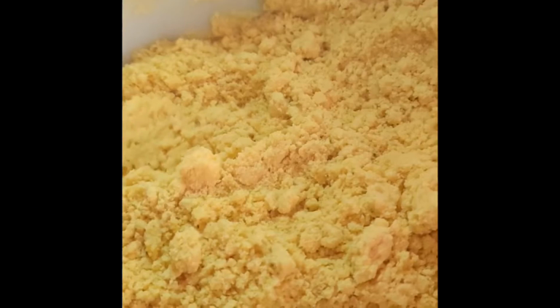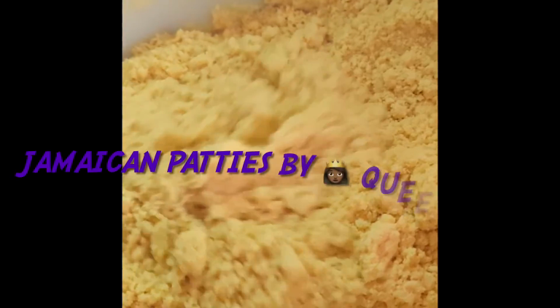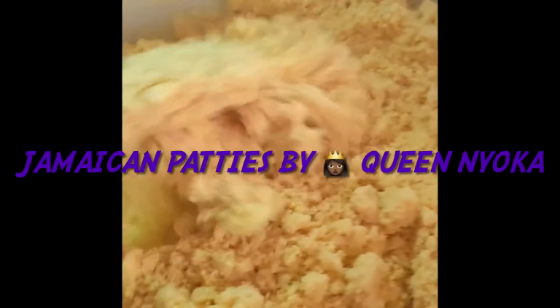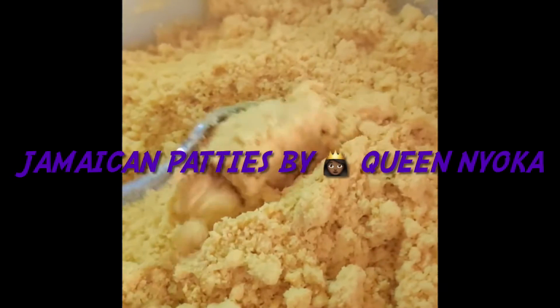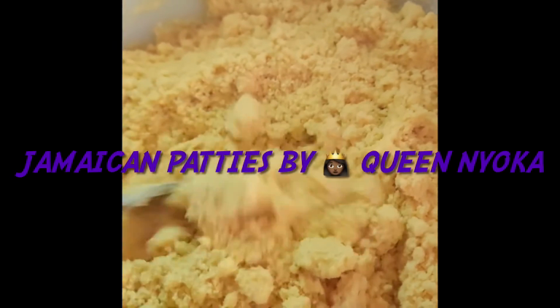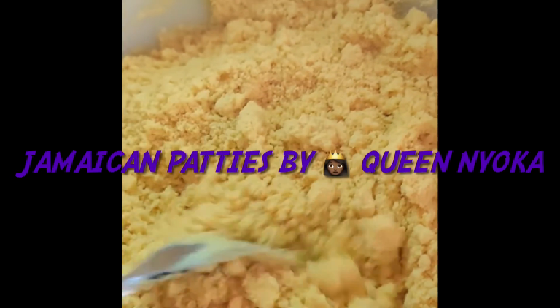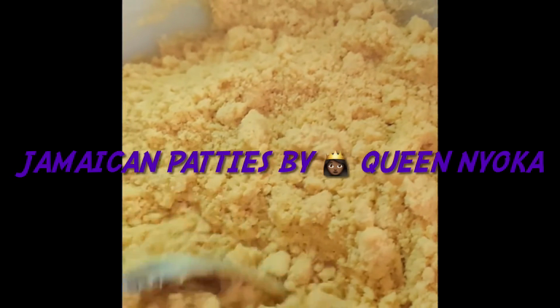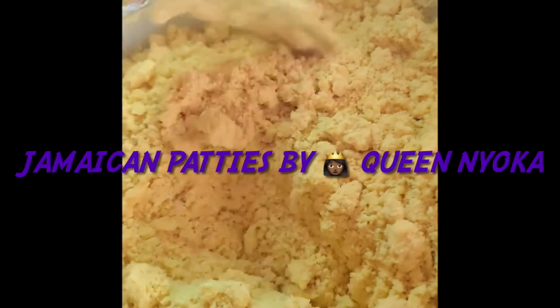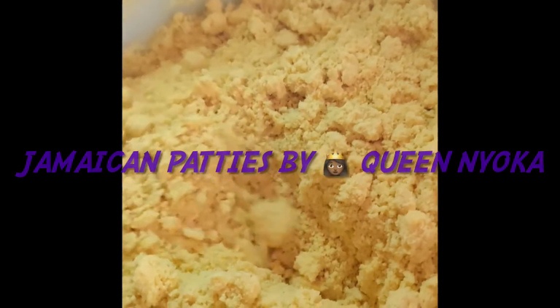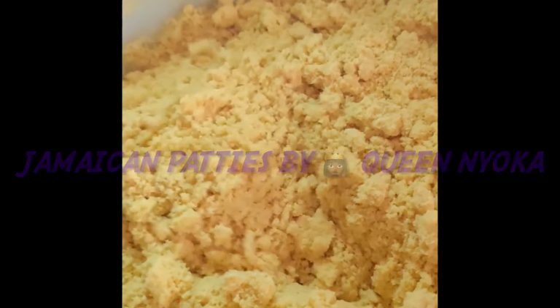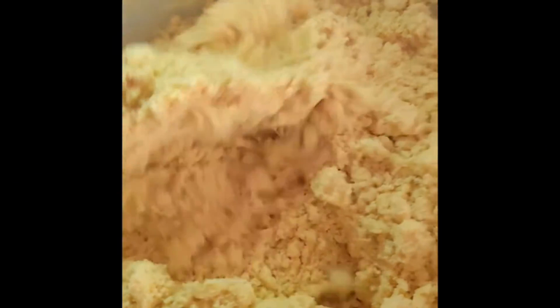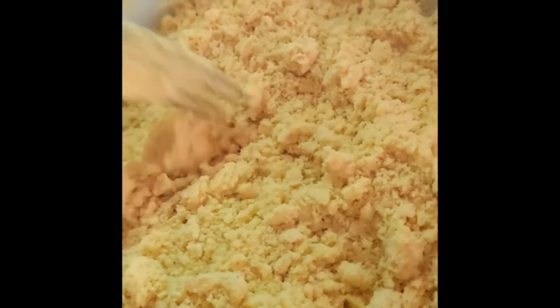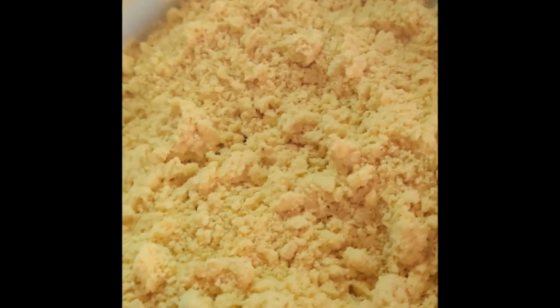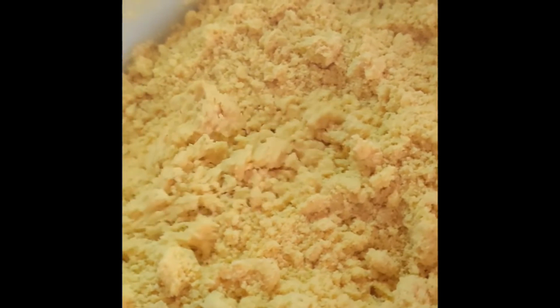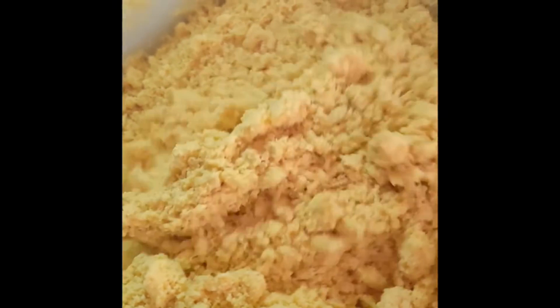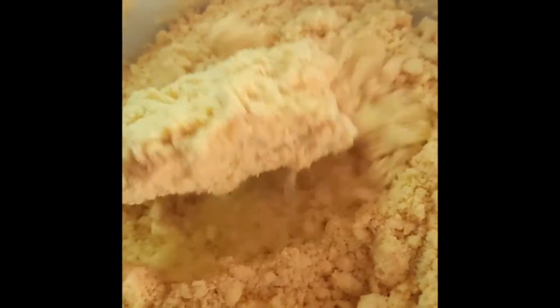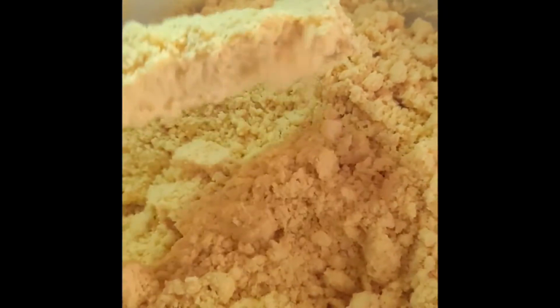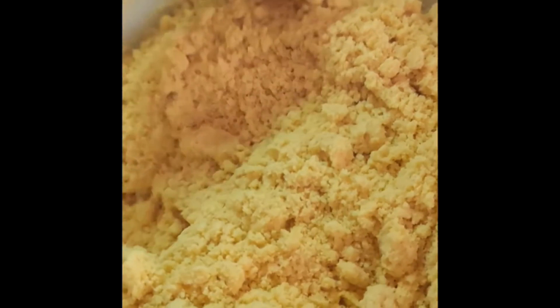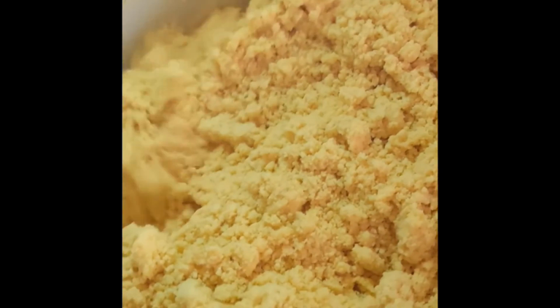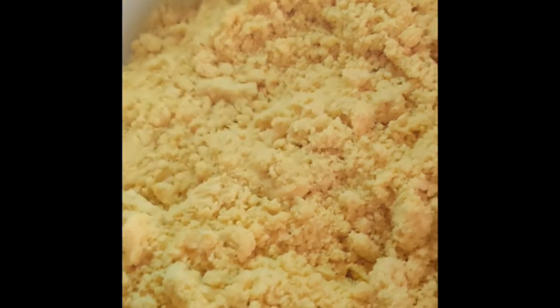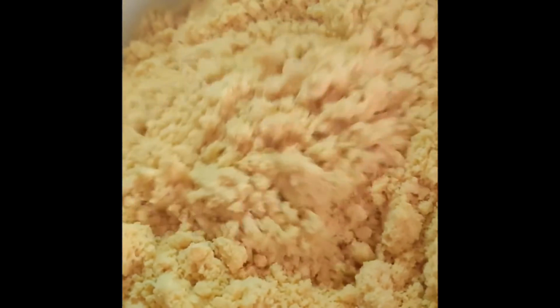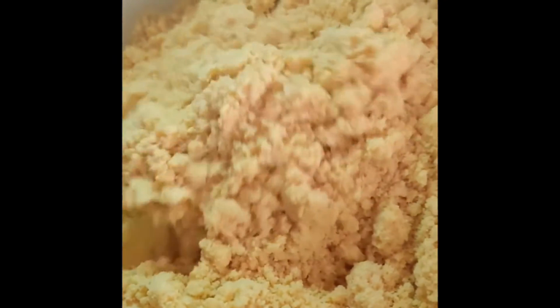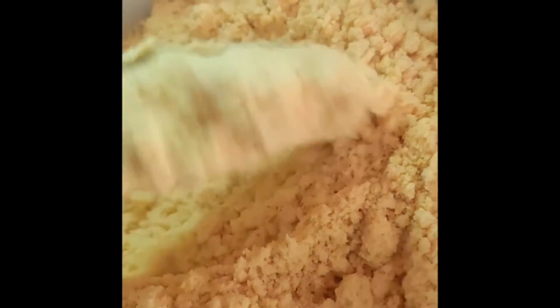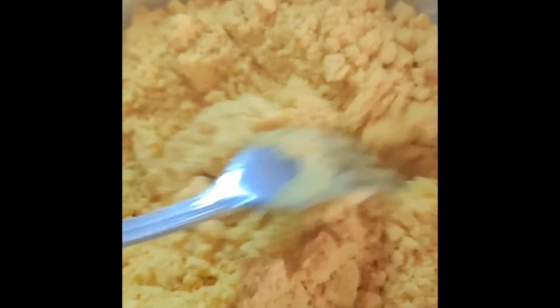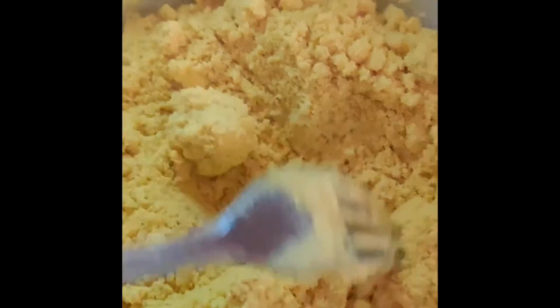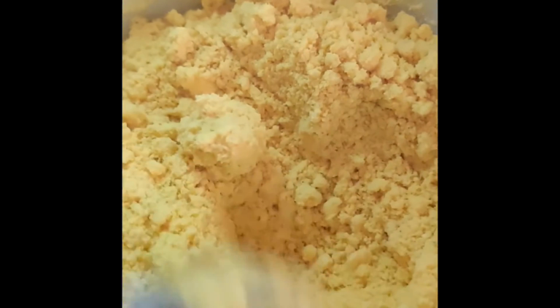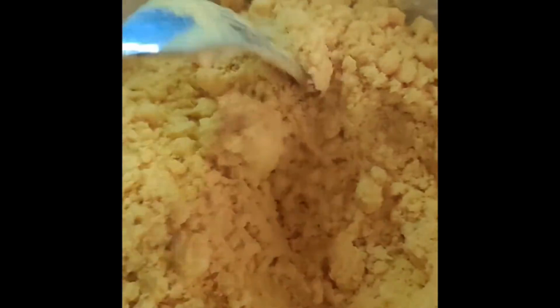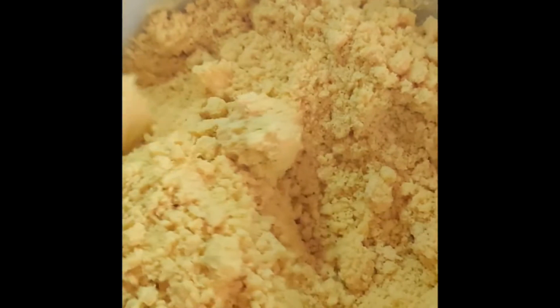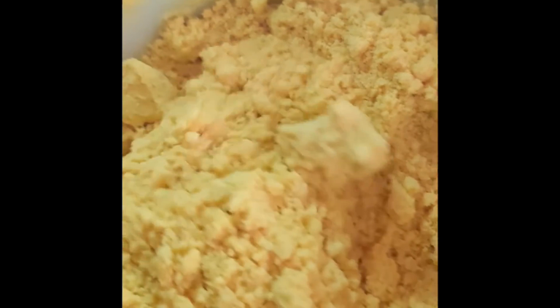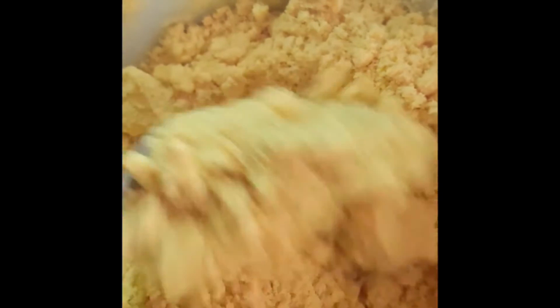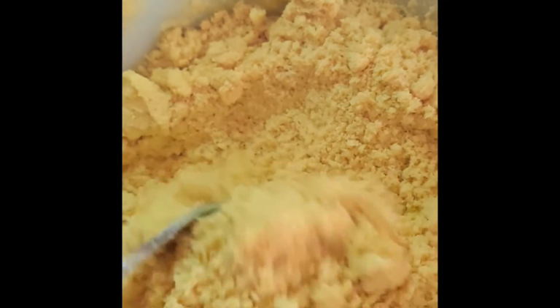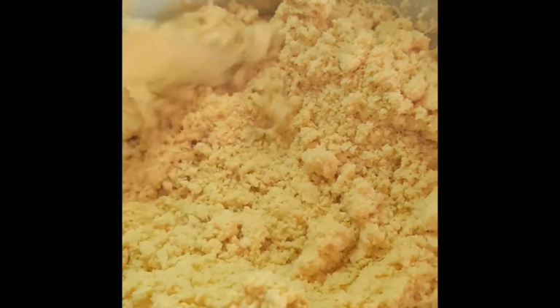I'm over here making some dough for some Jamaican patties — I'm gonna make chicken ones. This is the dough and I'm gonna add the liquid now. You can add water or milk, but I'm gonna use buttermilk.